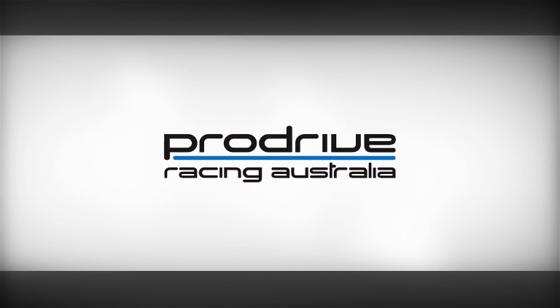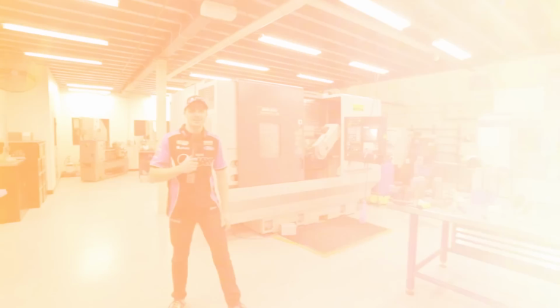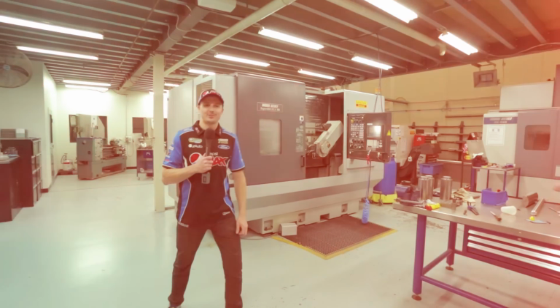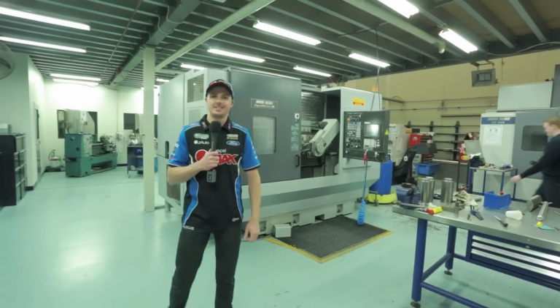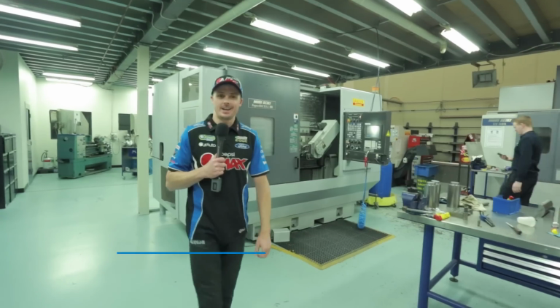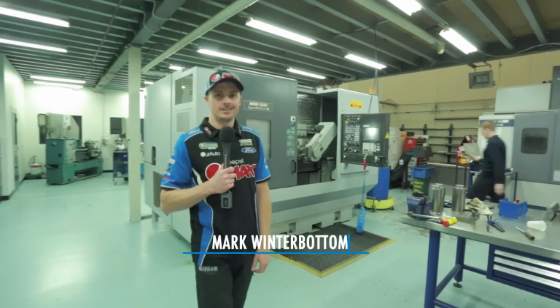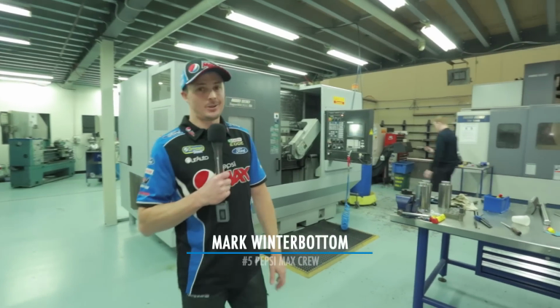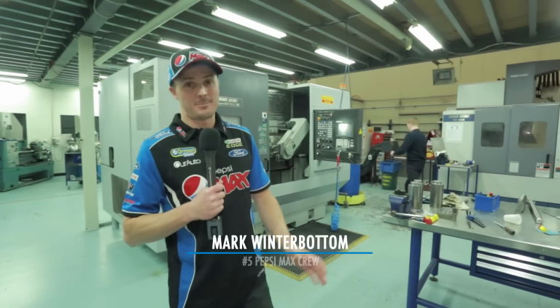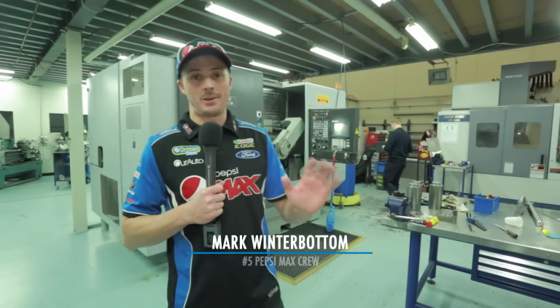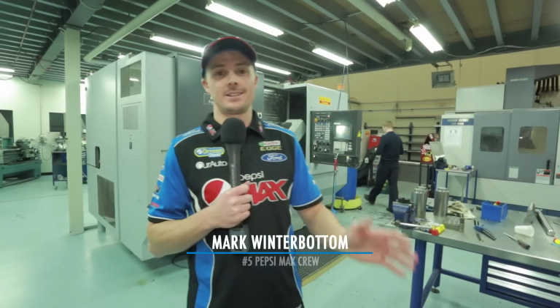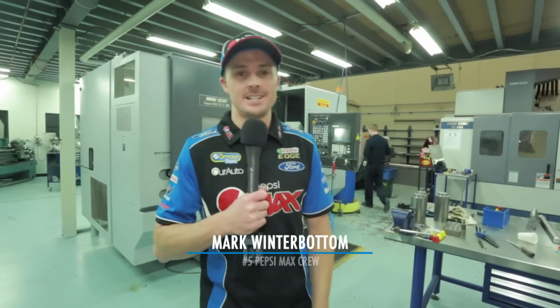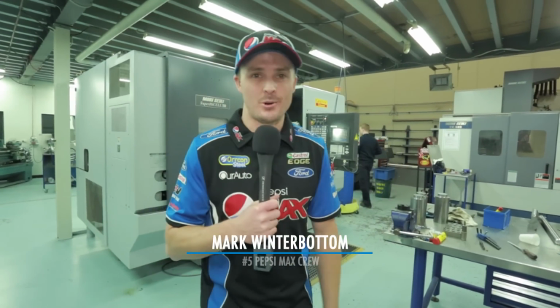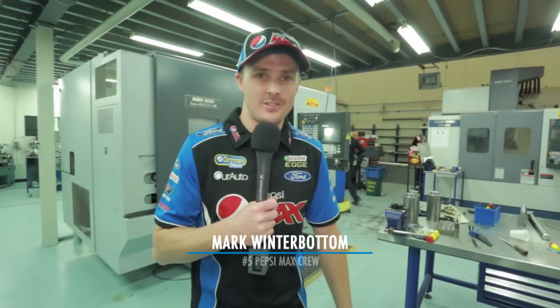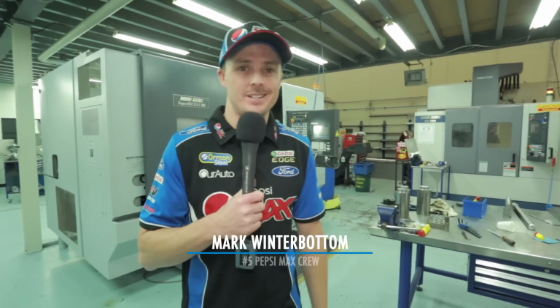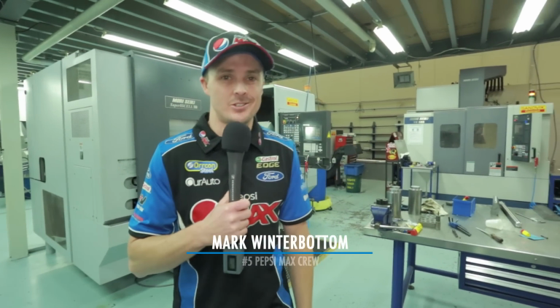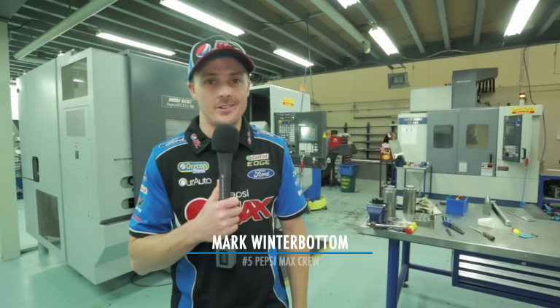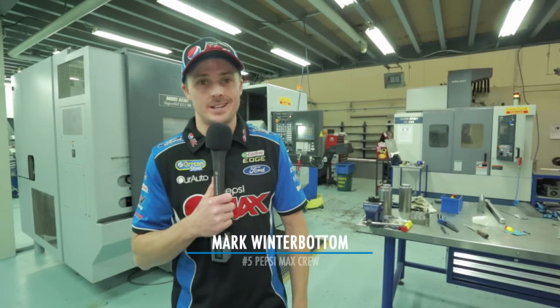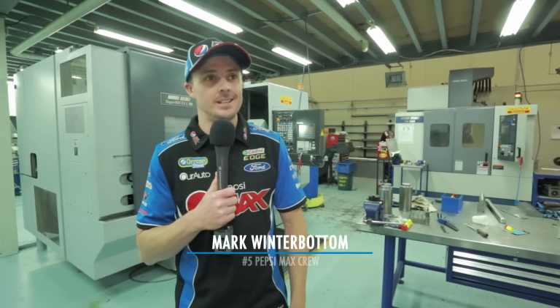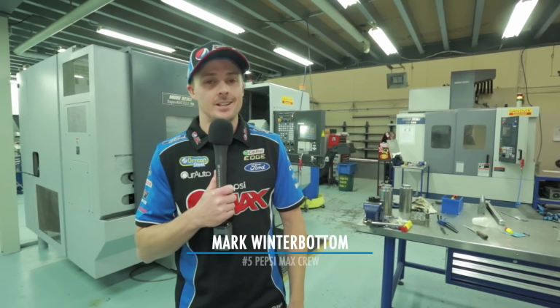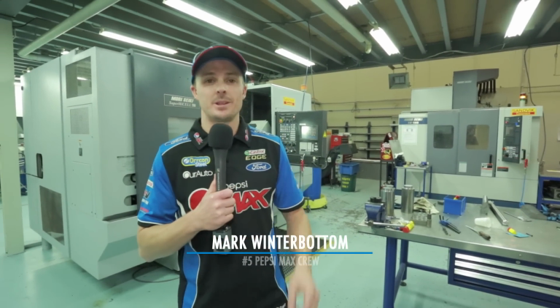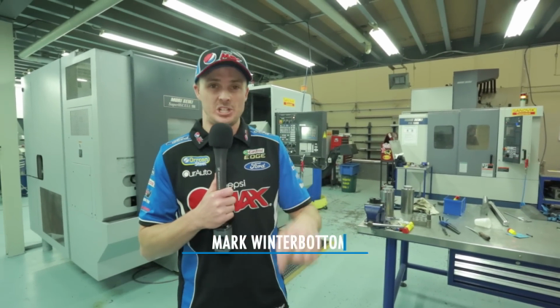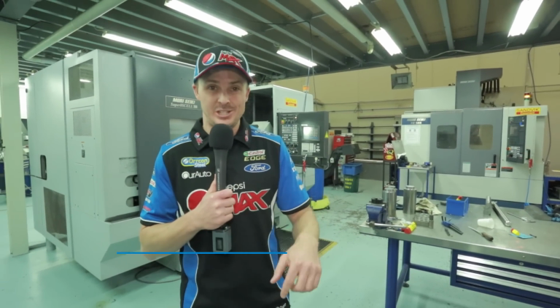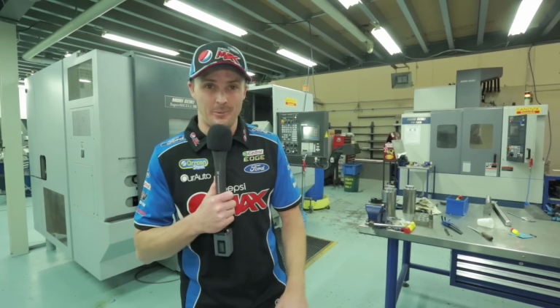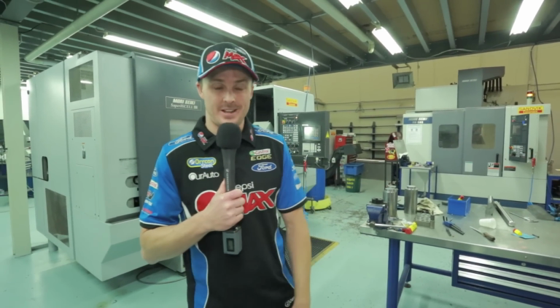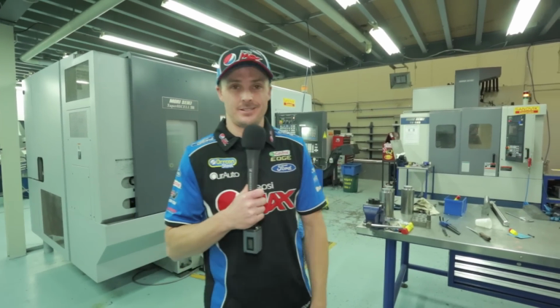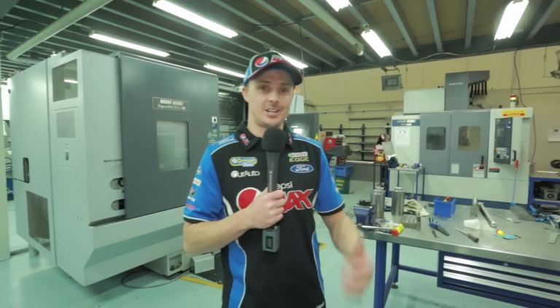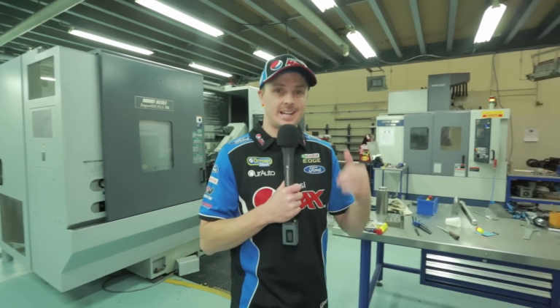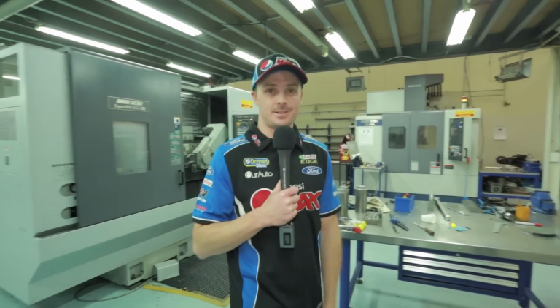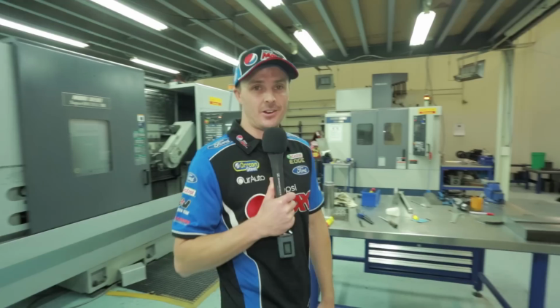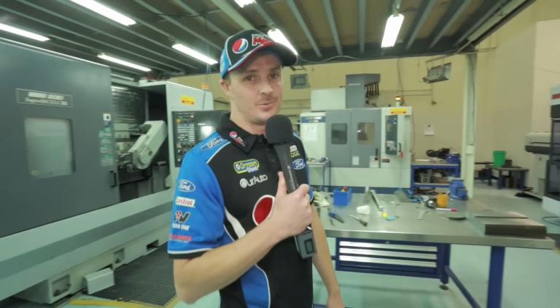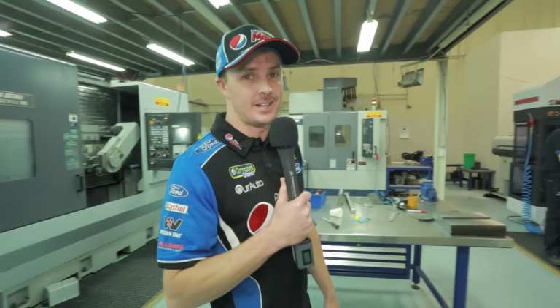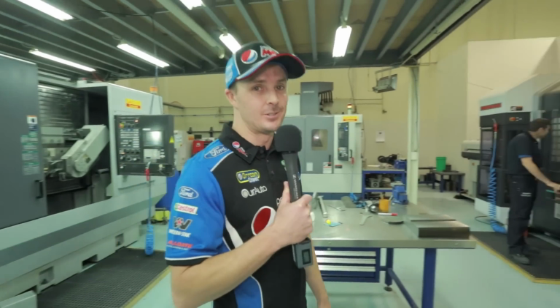Hey guys, Frosty again. We're going back behind the scenes of ProDrive Racing Australia and today we're in the machine shop. So let's go check out some of the guys and what they do.